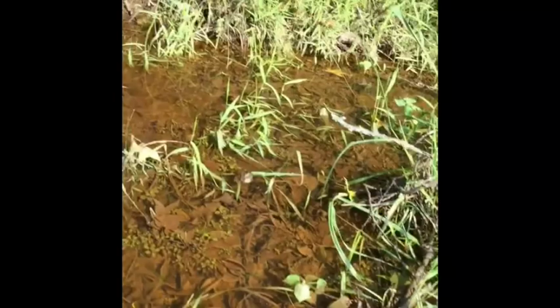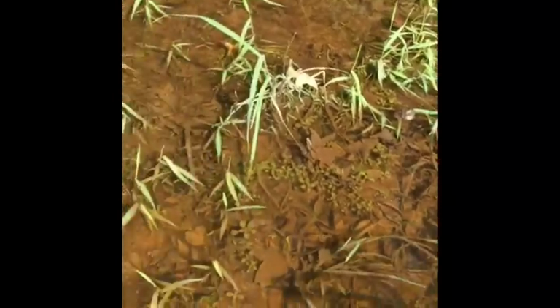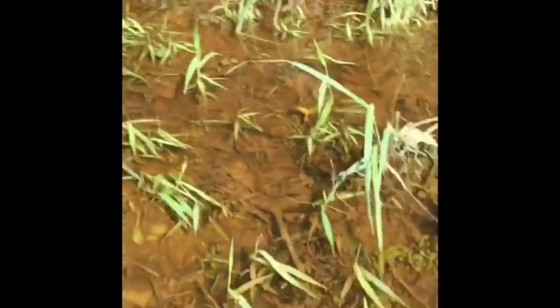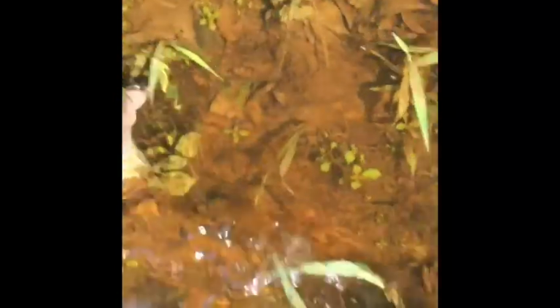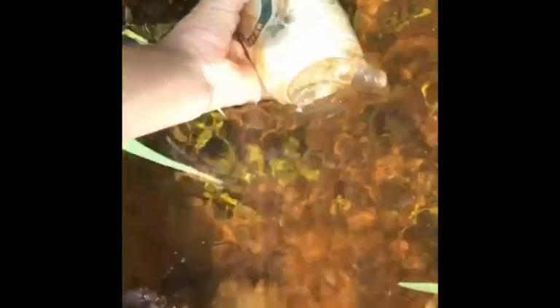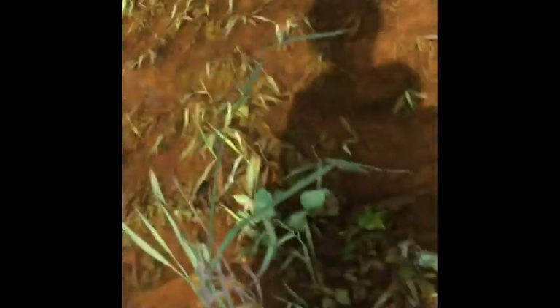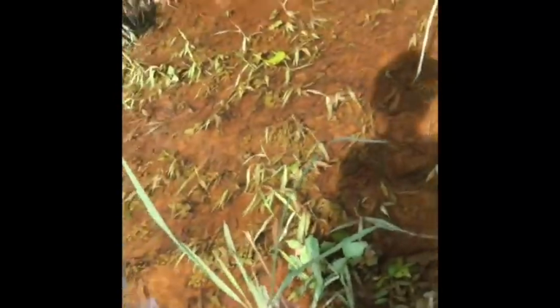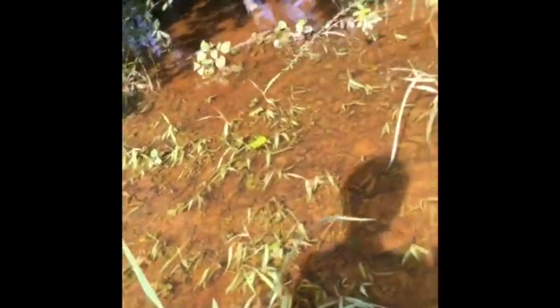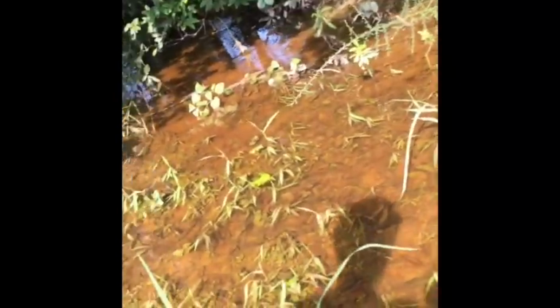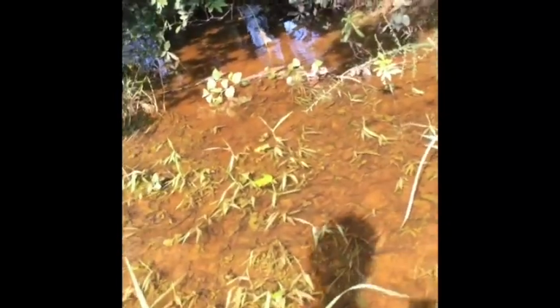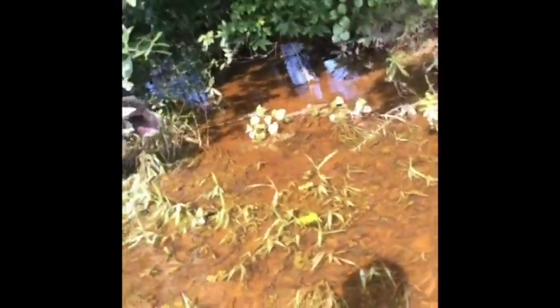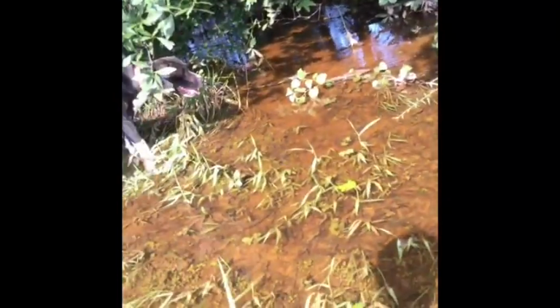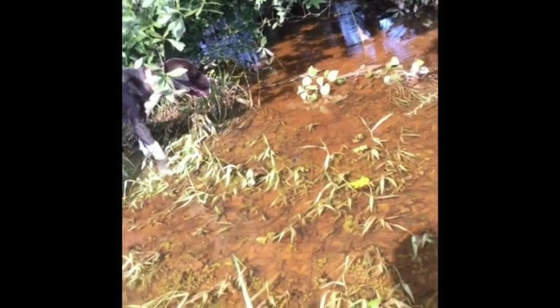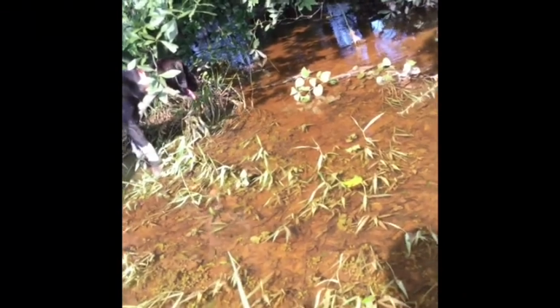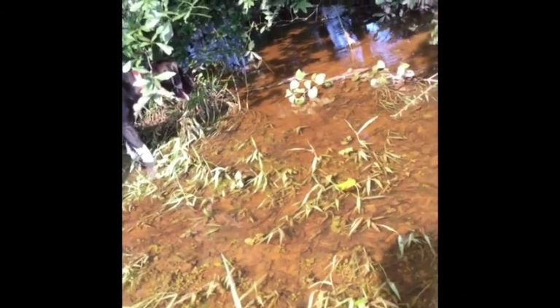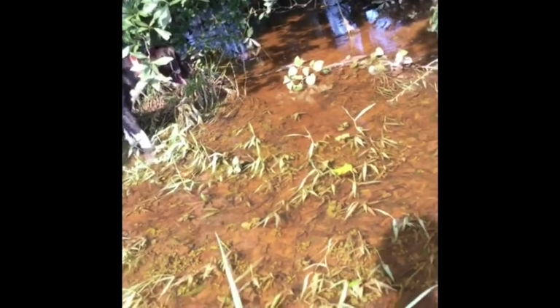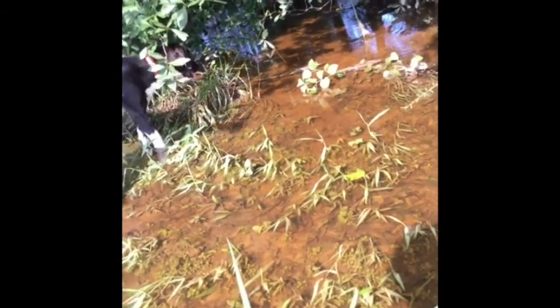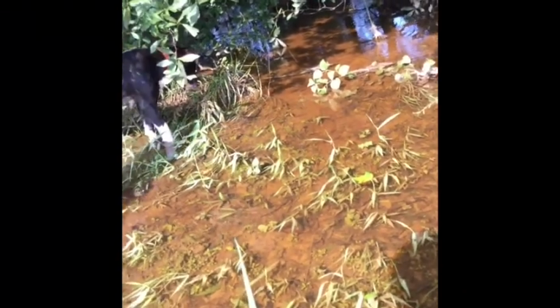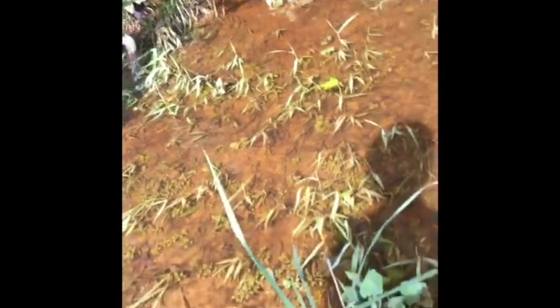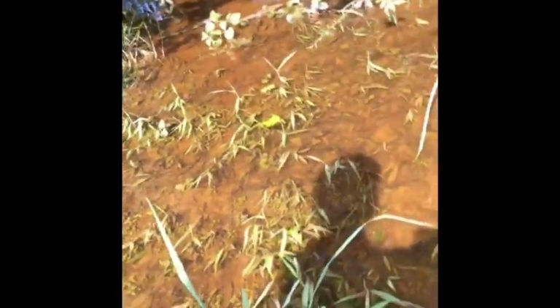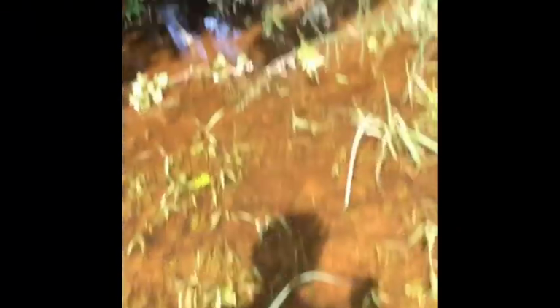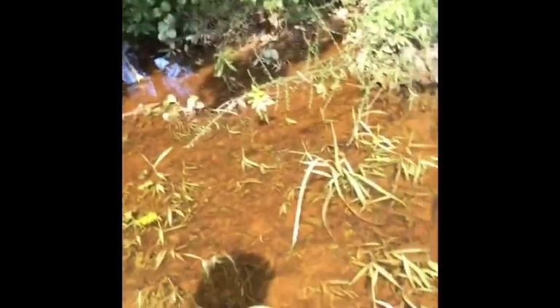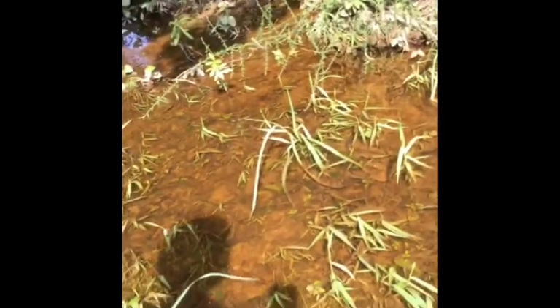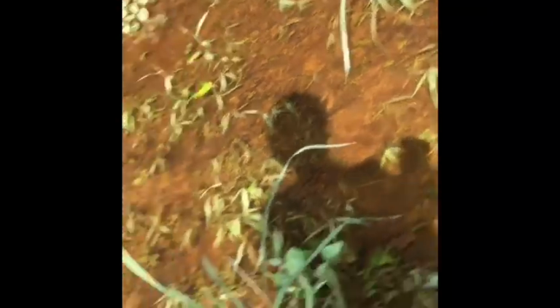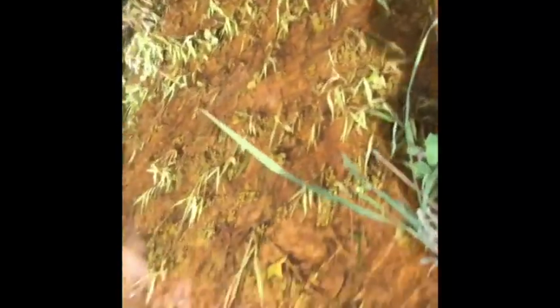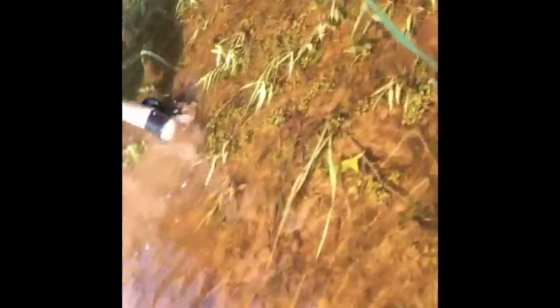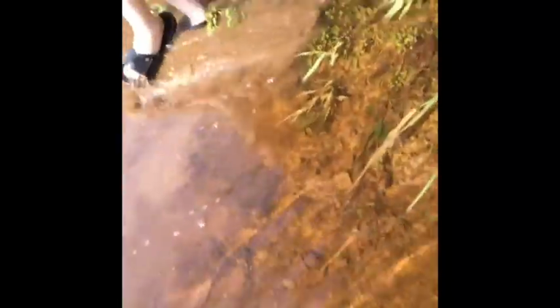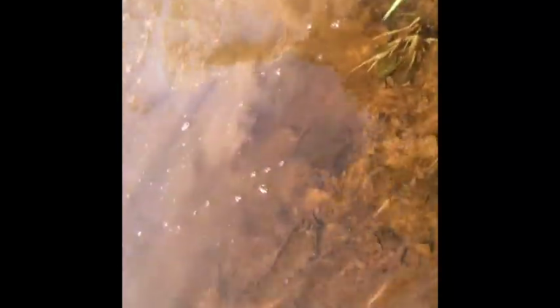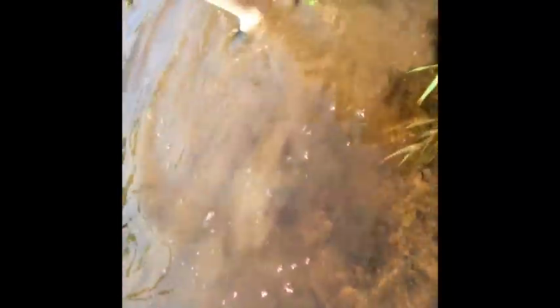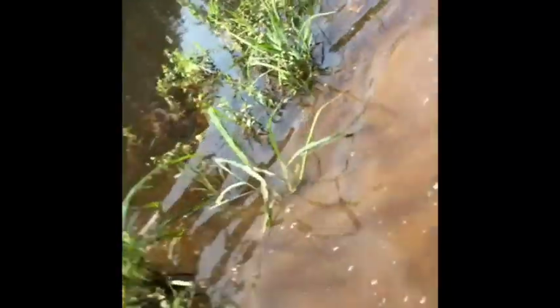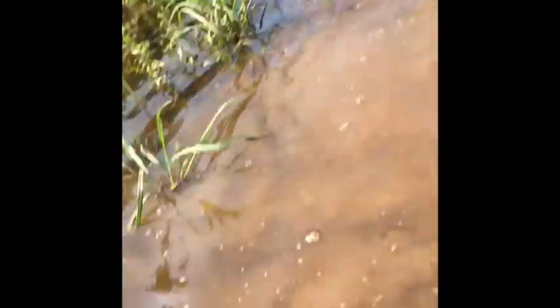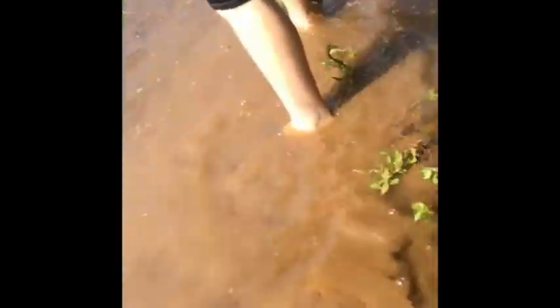Oh, somebody's been drinking beer — there's a beer can in my pond. I don't know how it got in here. I guess it came in with the flood water running through right here. That's not good; we need to get it out.